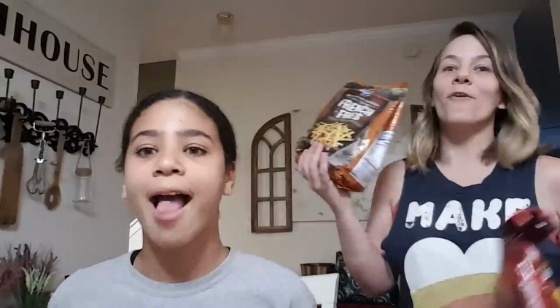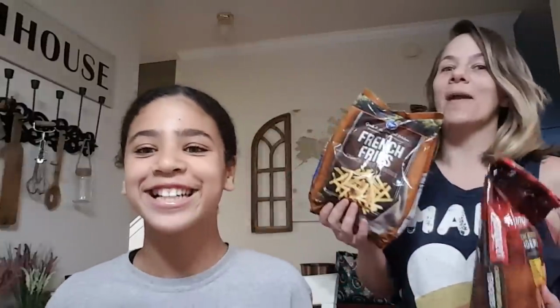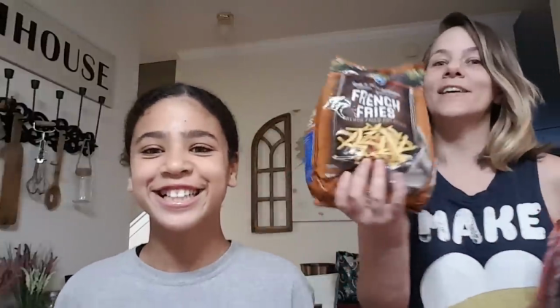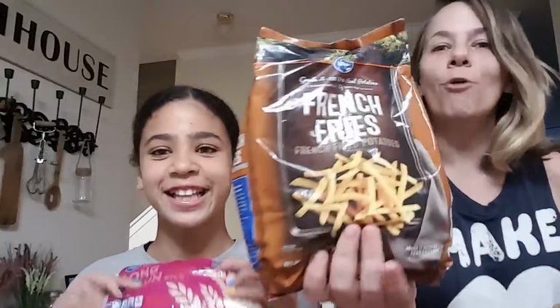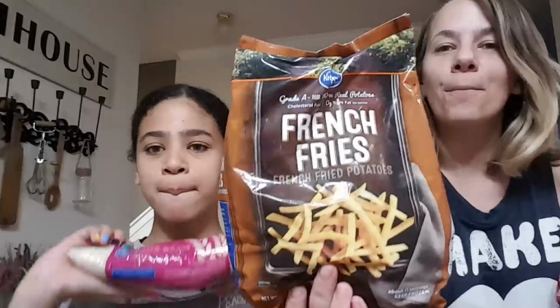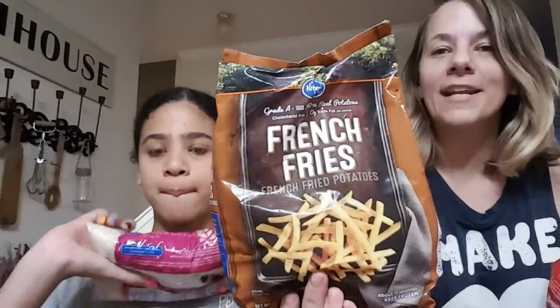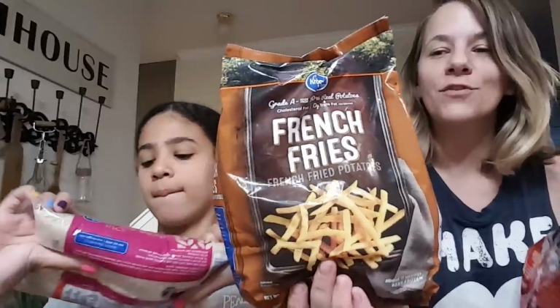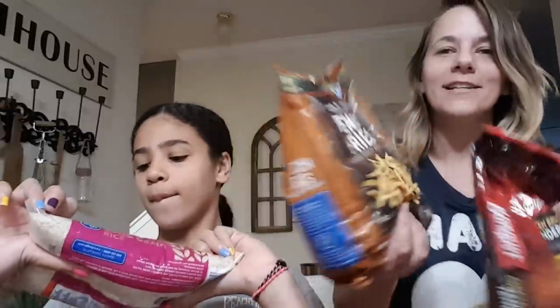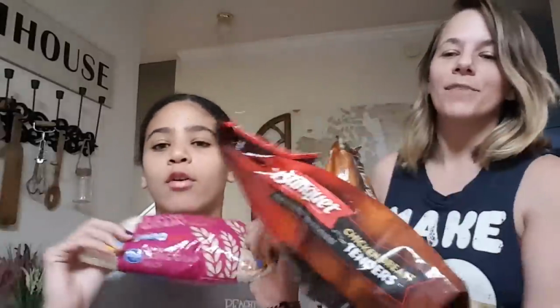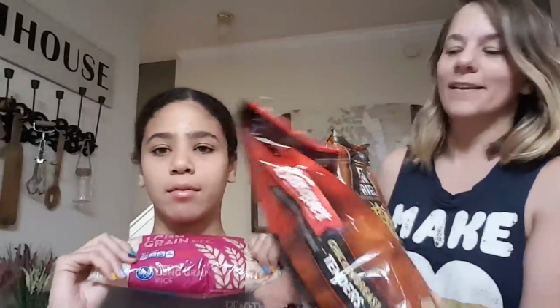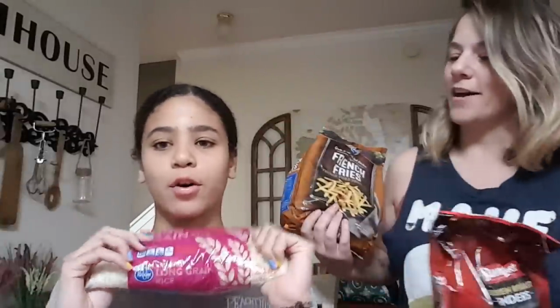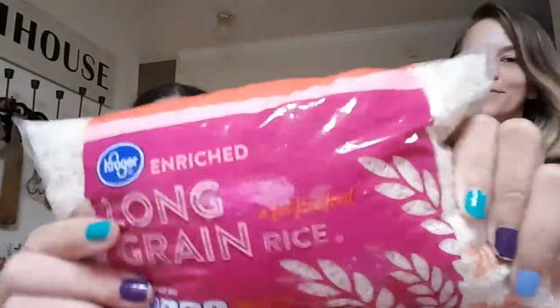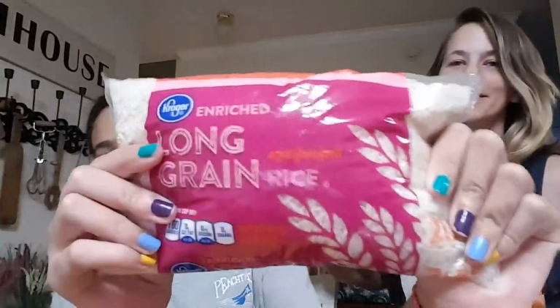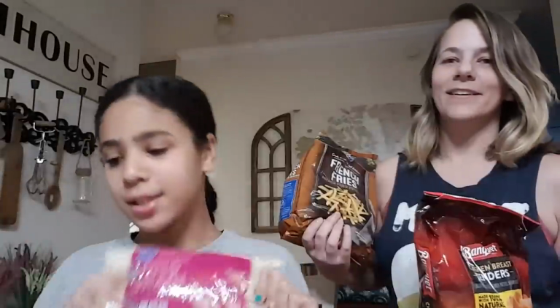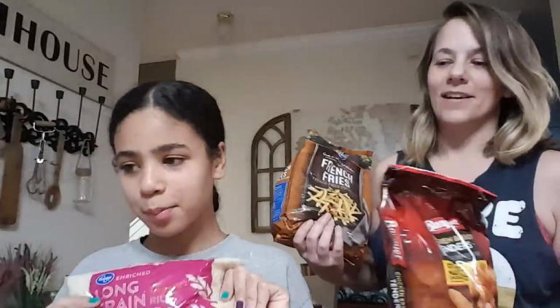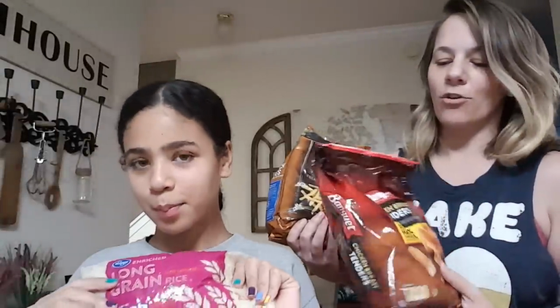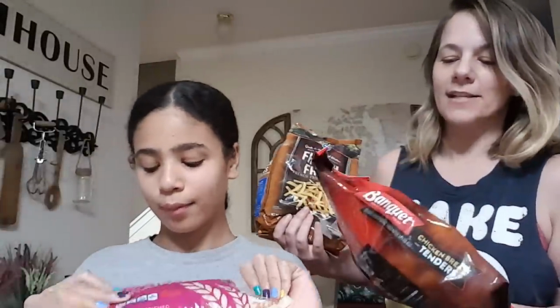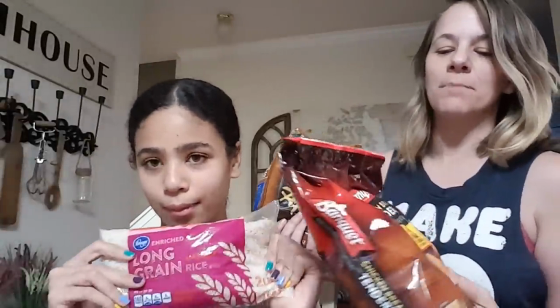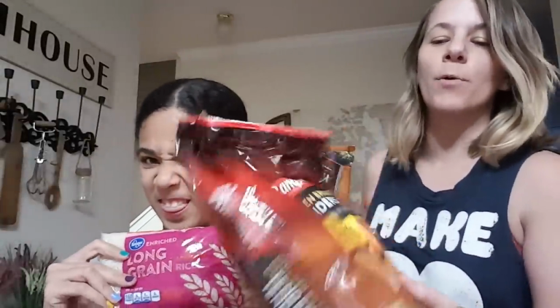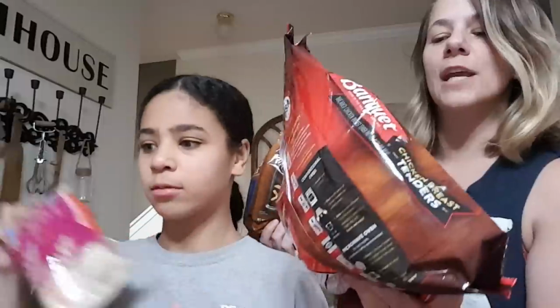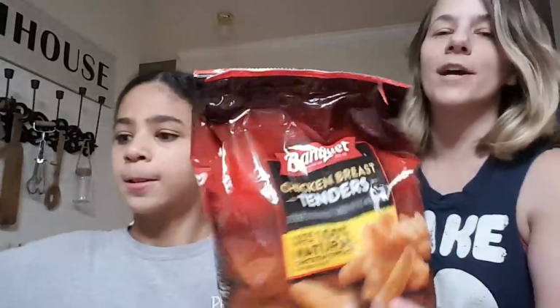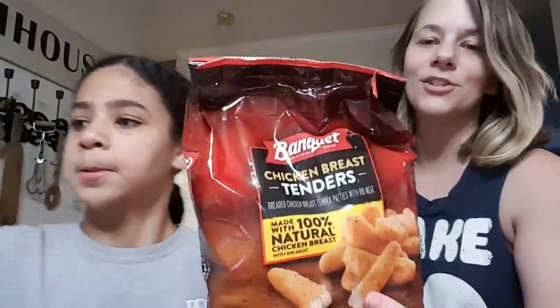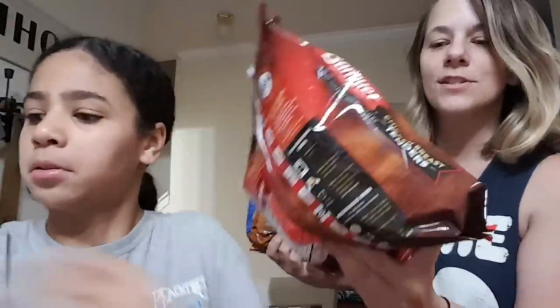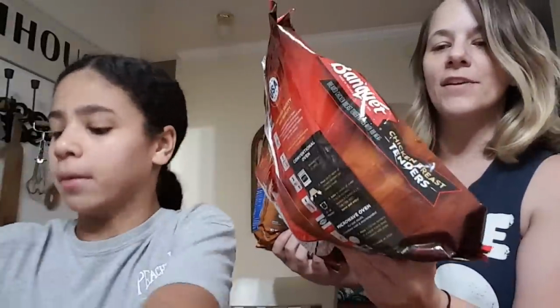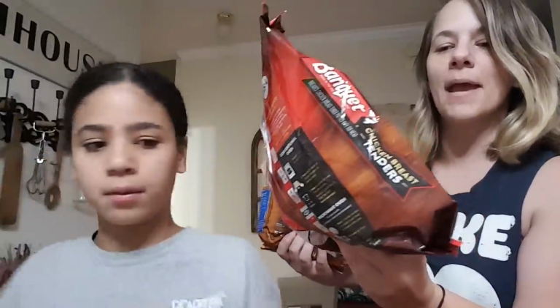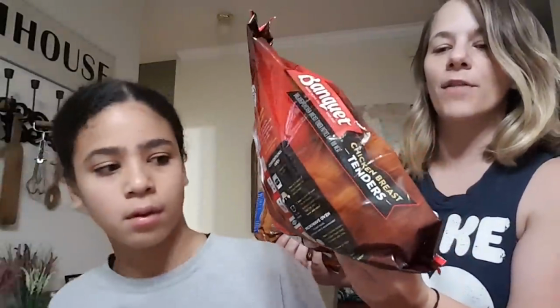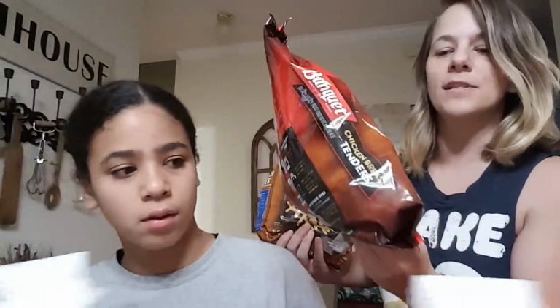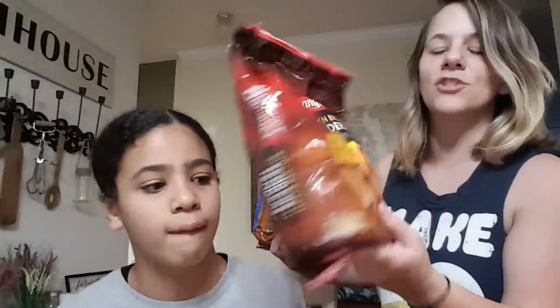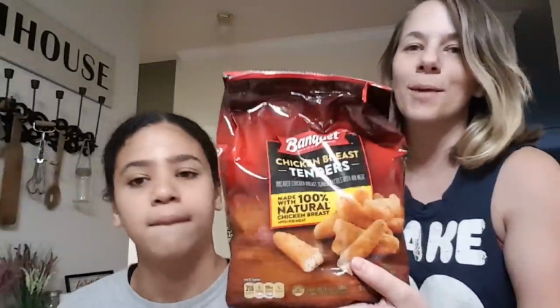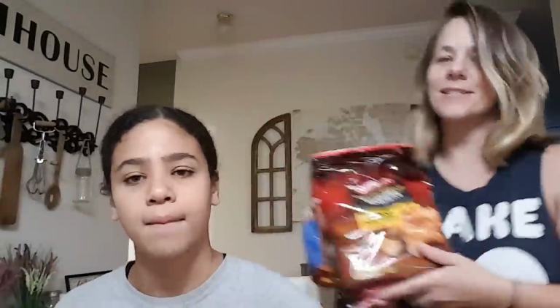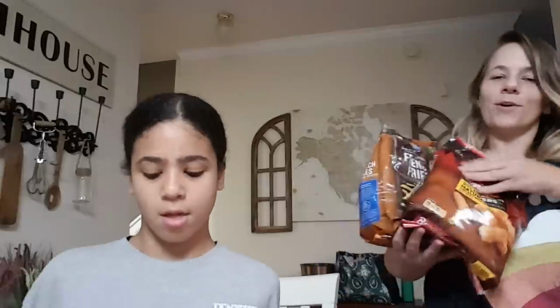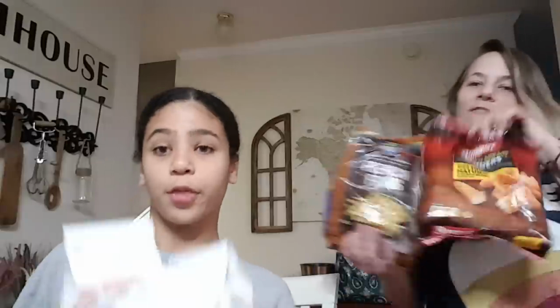First thing we have is Kroger brand French fries — Kroger brand. Then we have Rolong grain rice and Banquet chicken breast tenders, made with 100% natural chicken breast. We're going to go fast.